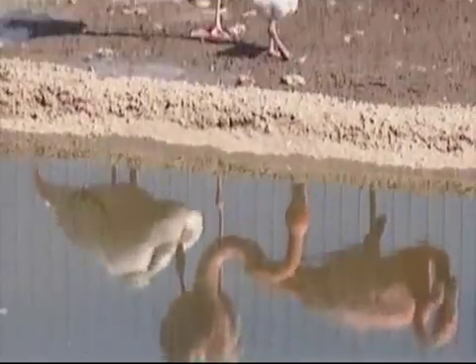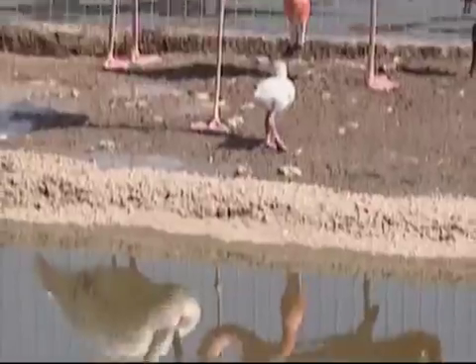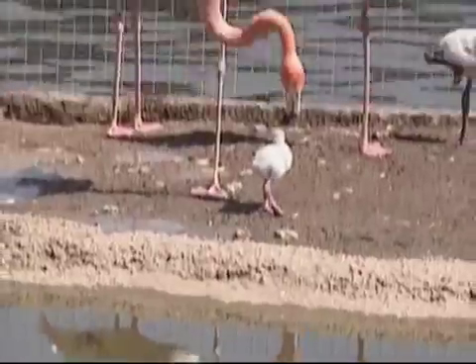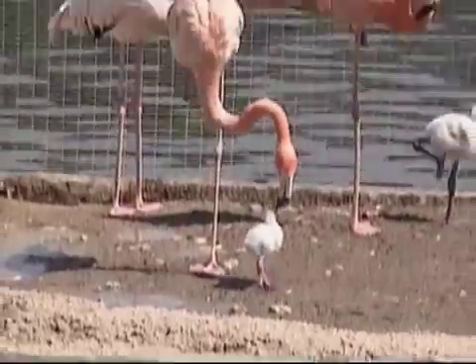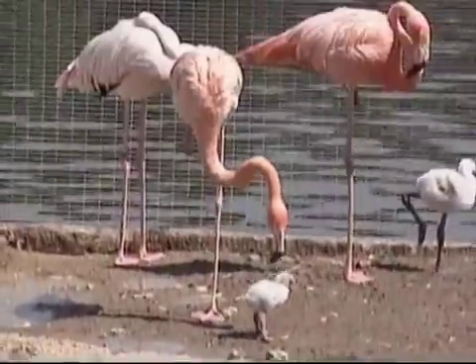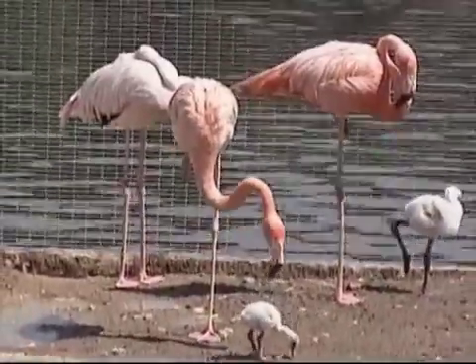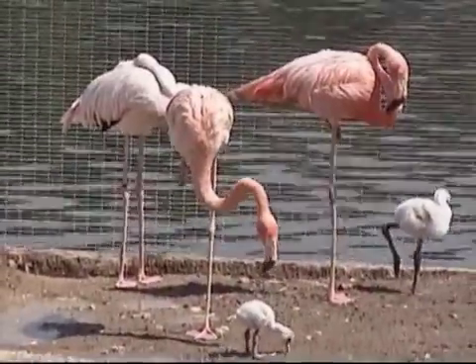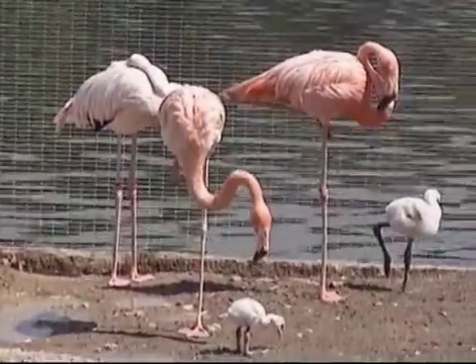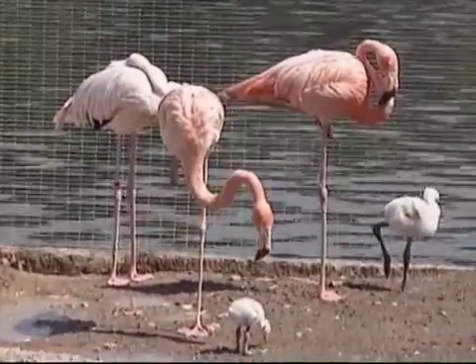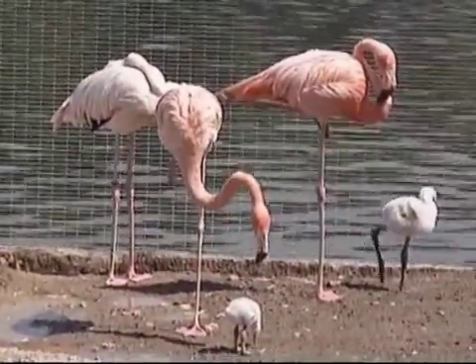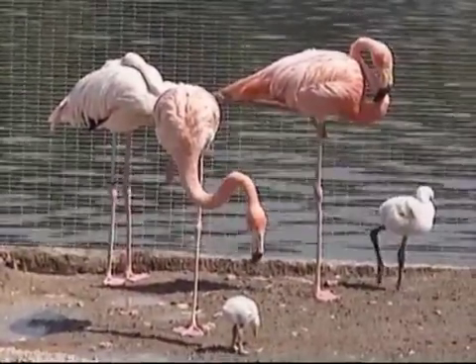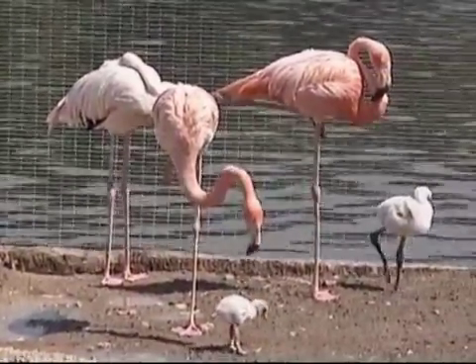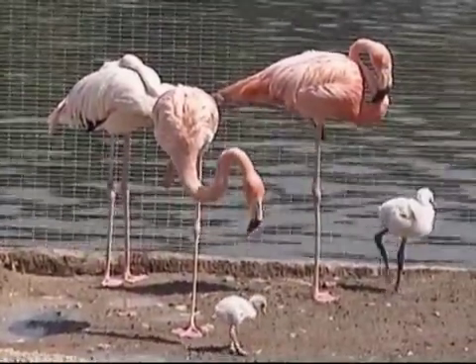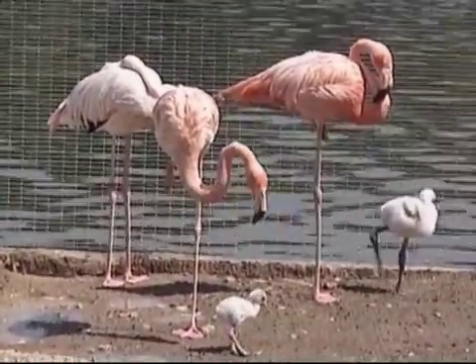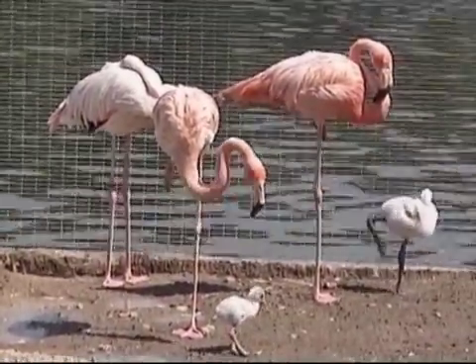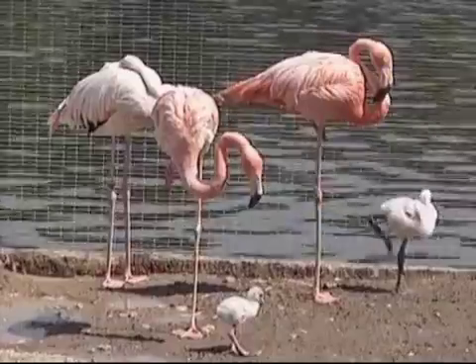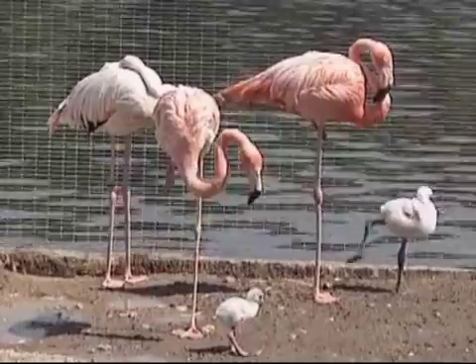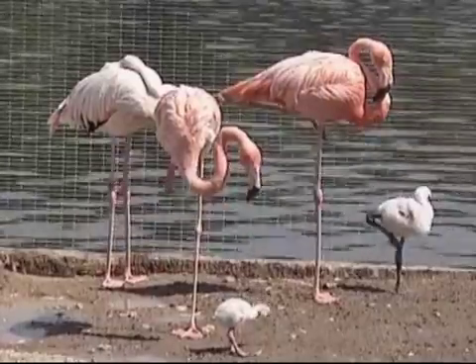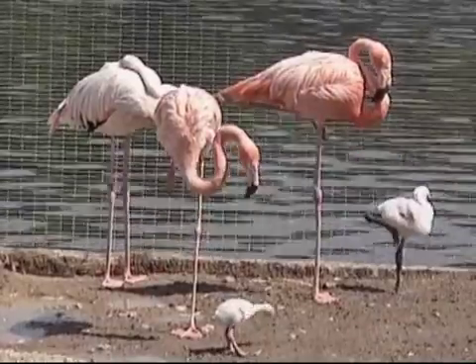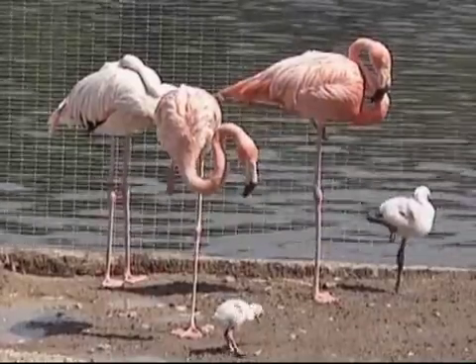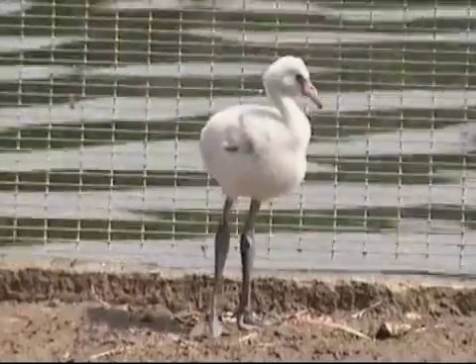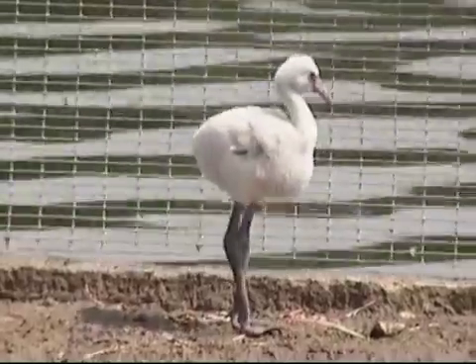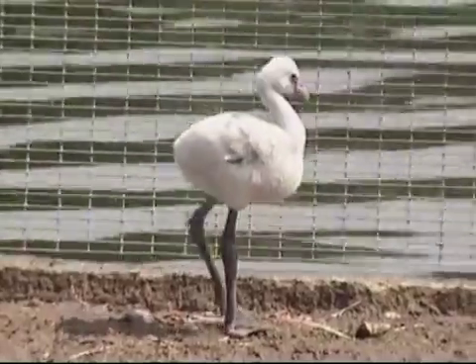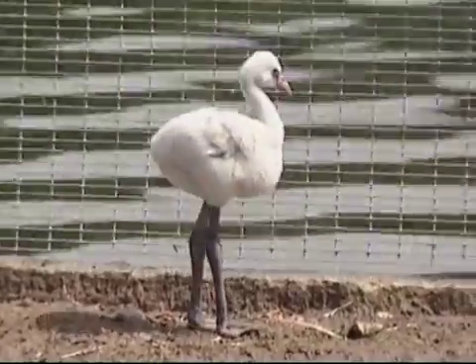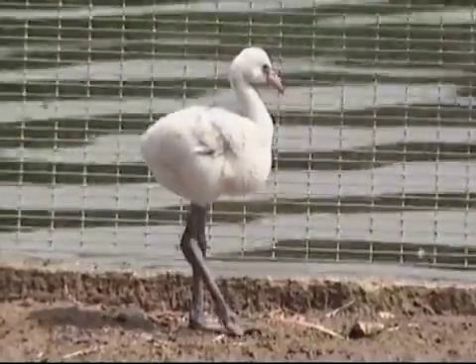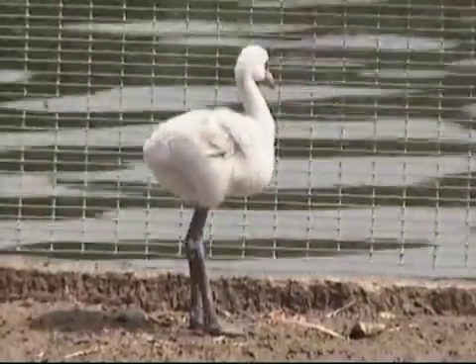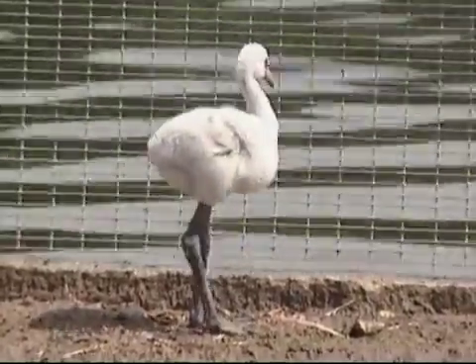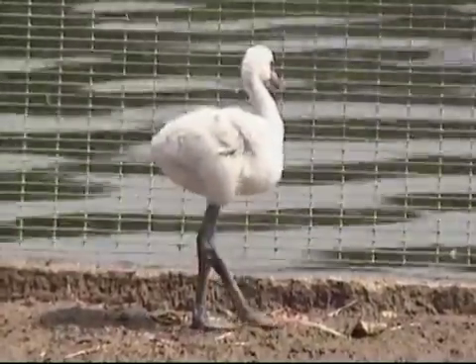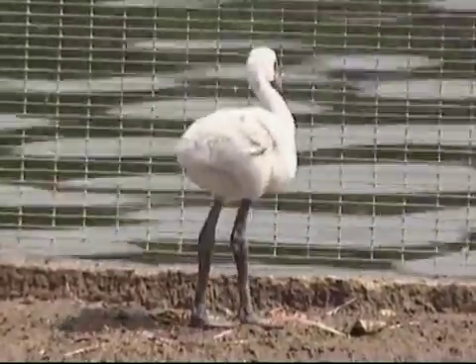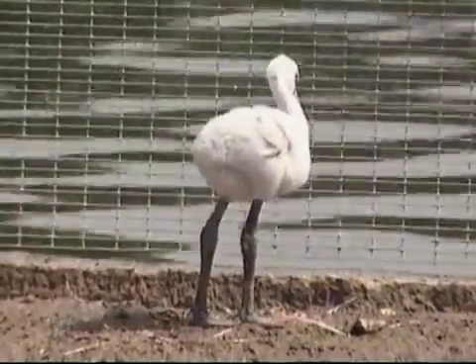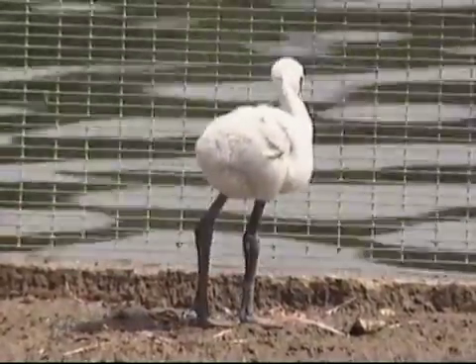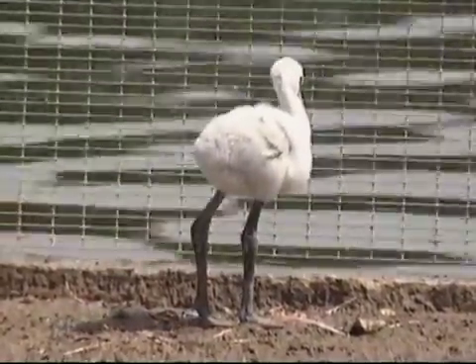While resting, they usually face the wind. This stops the wind and rain from penetrating their feathers. And when resting on one leg, flamingos can often be seen swaying back and forth in the wind.